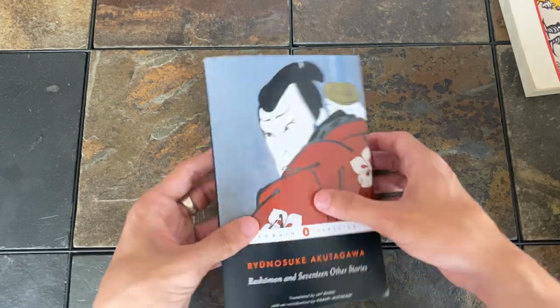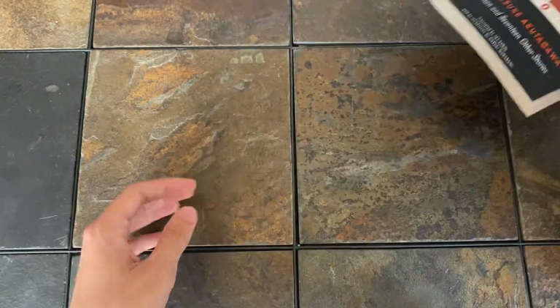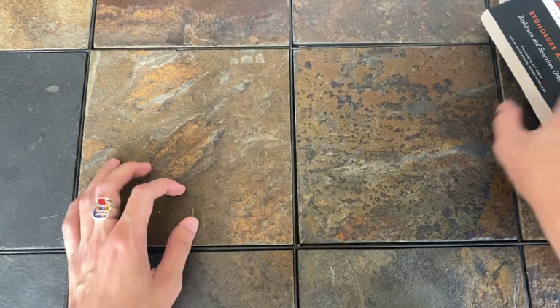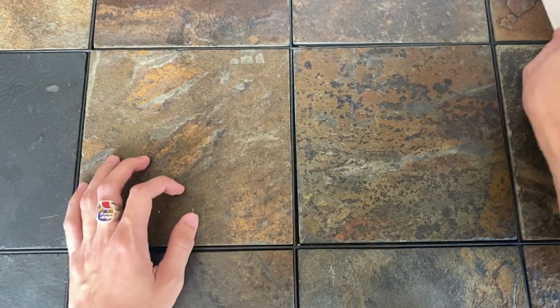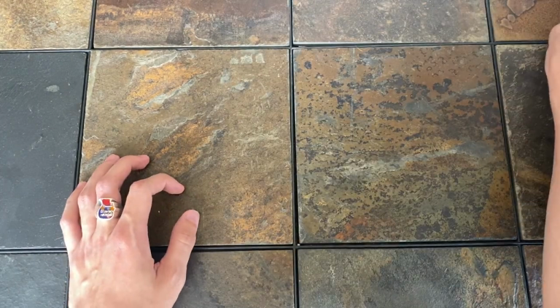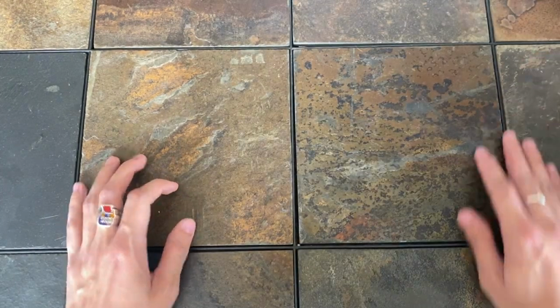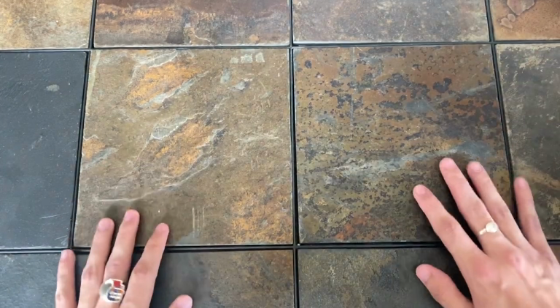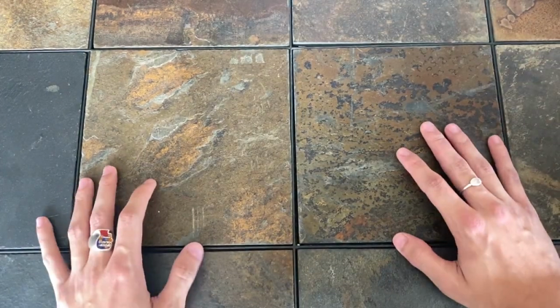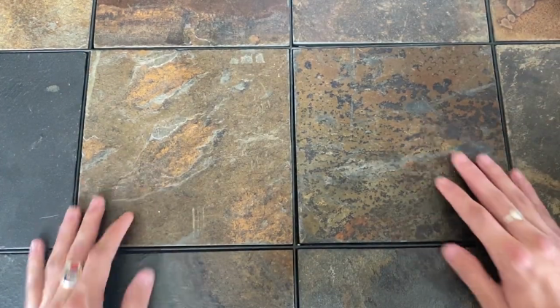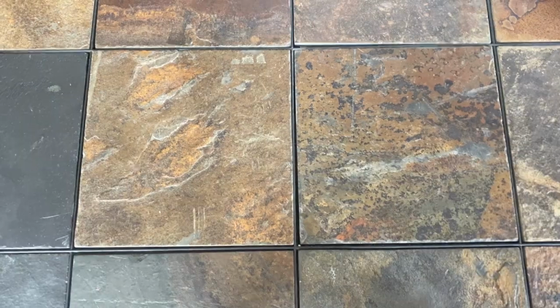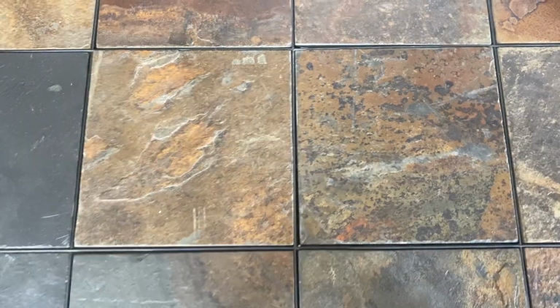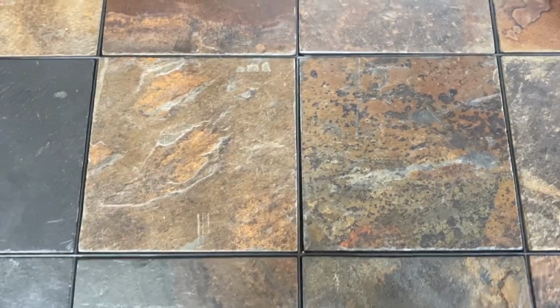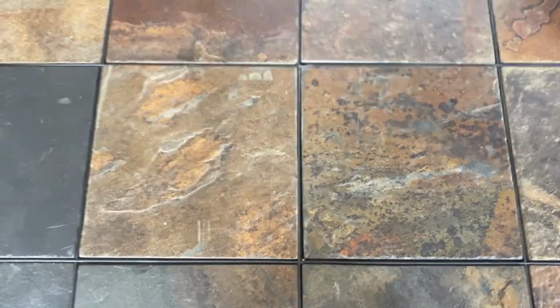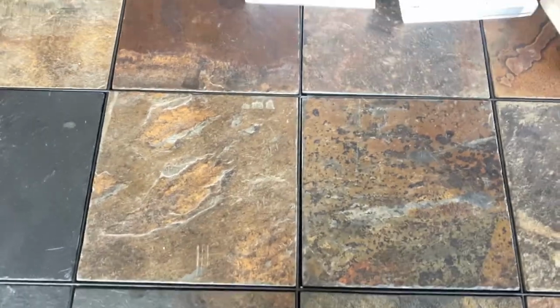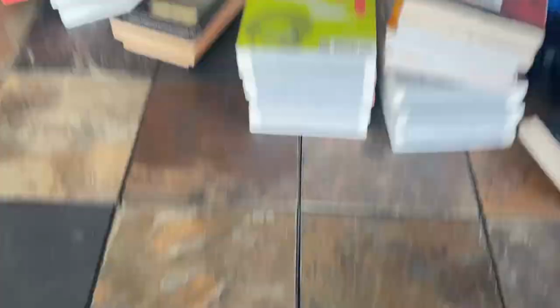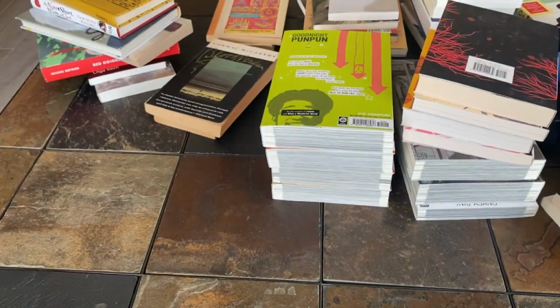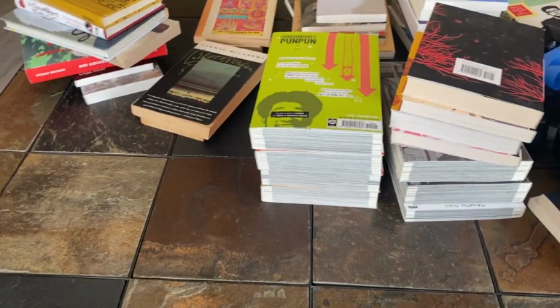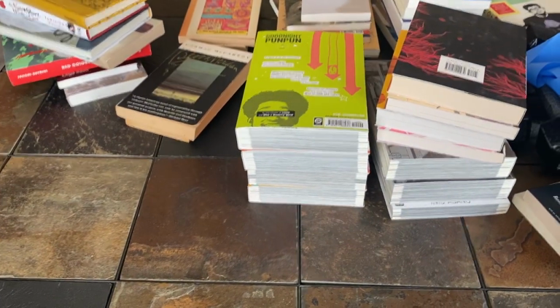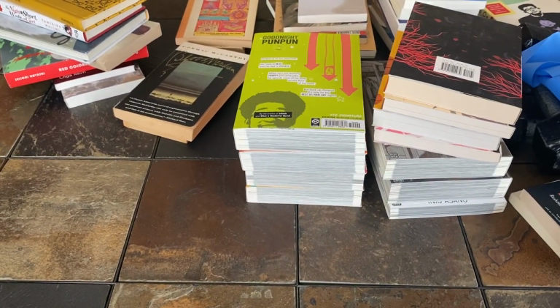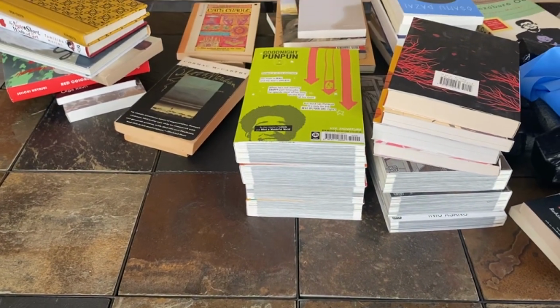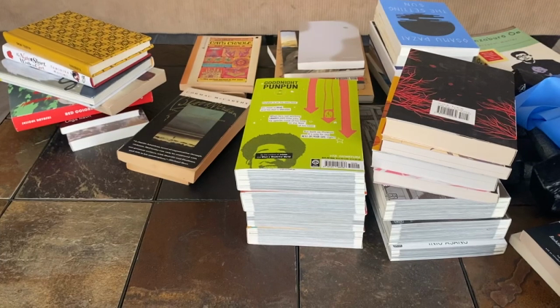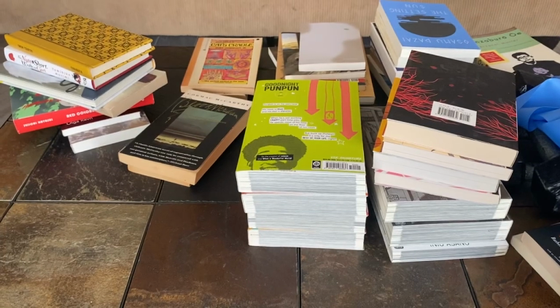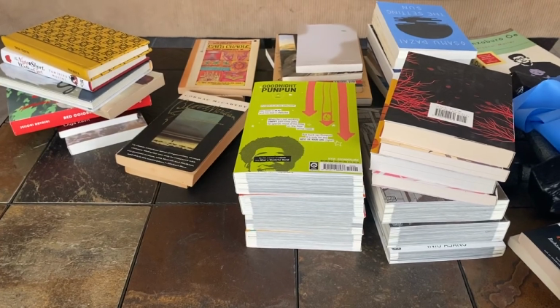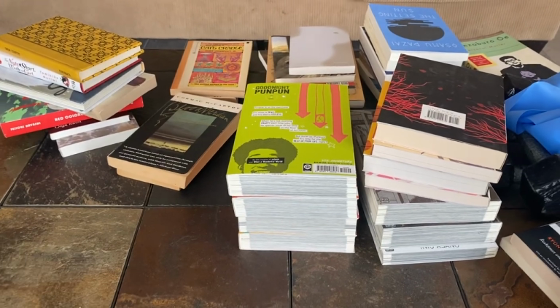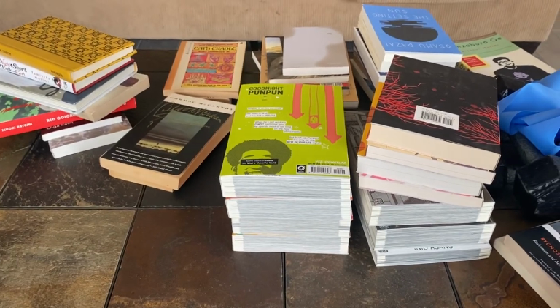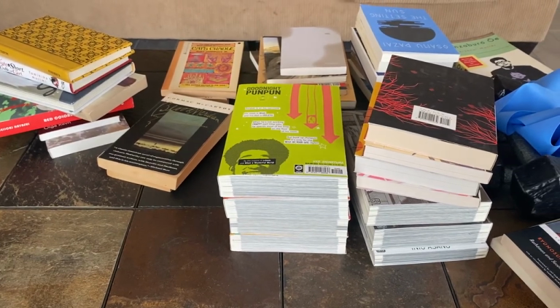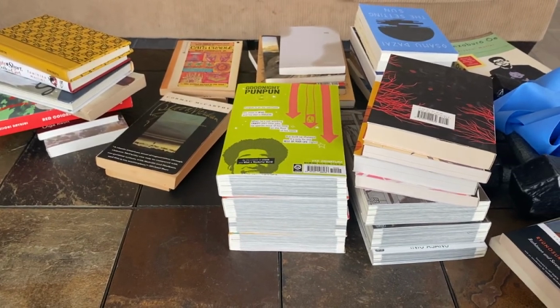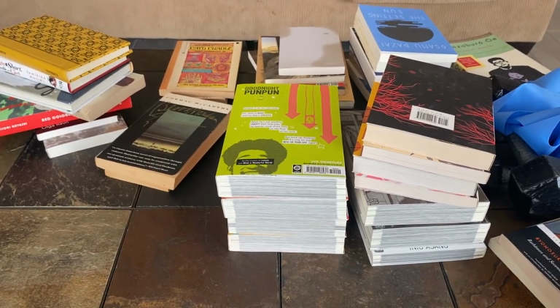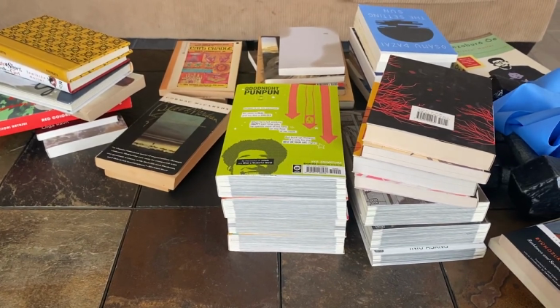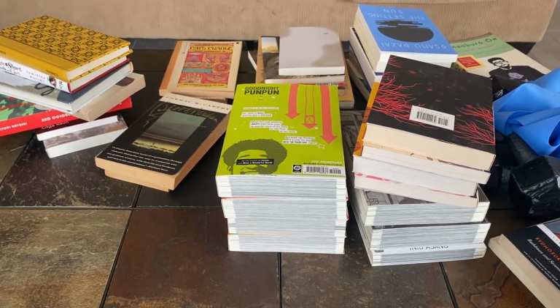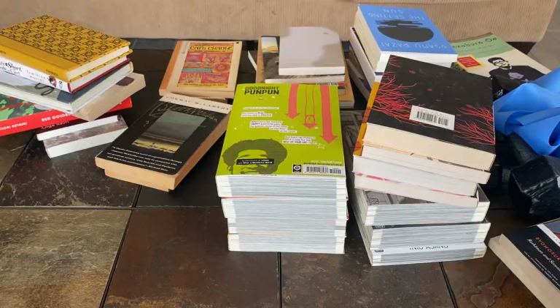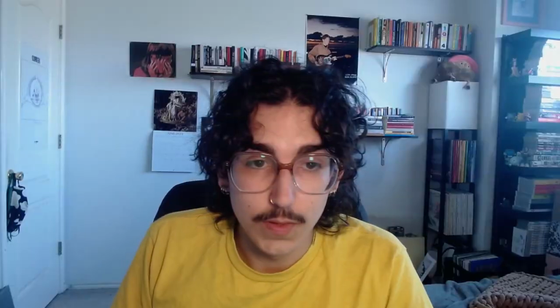And that's that. I had a lot of fun doing this actually, just talking about things that I think are pretty. That's a lot of books that I now have to put back in their place in alphabetical order. Time to go do that.